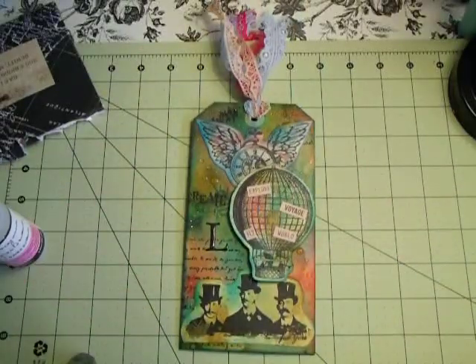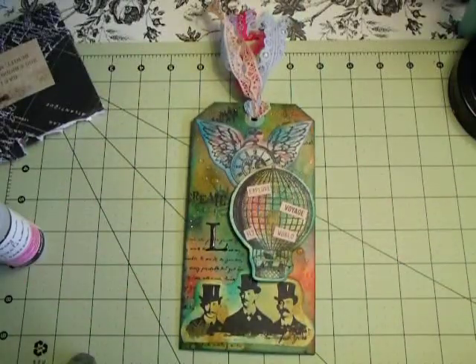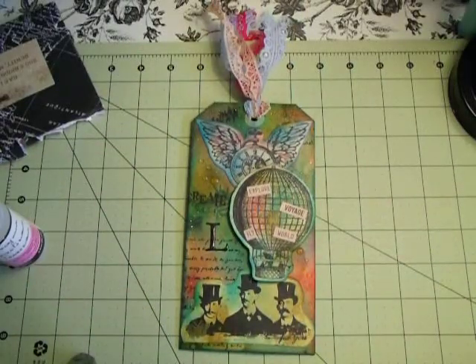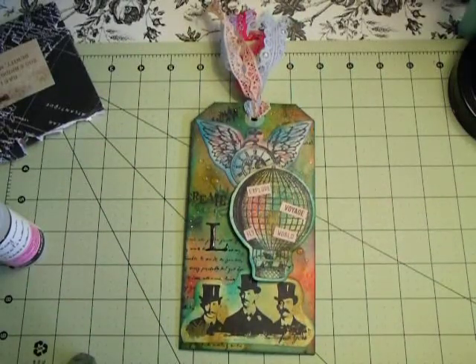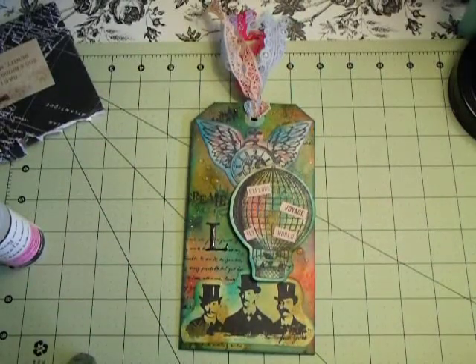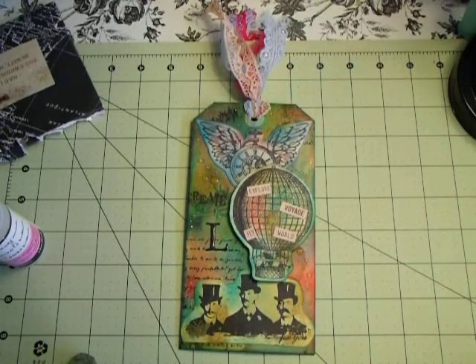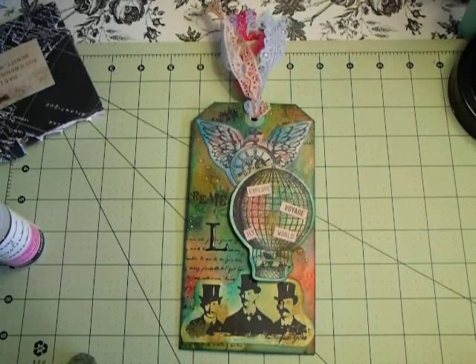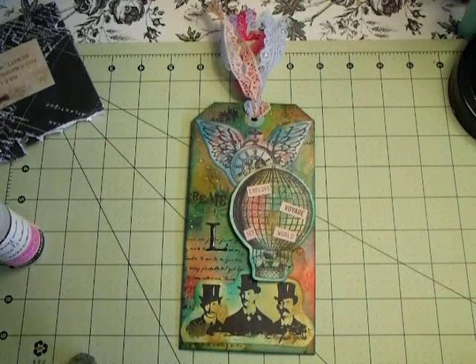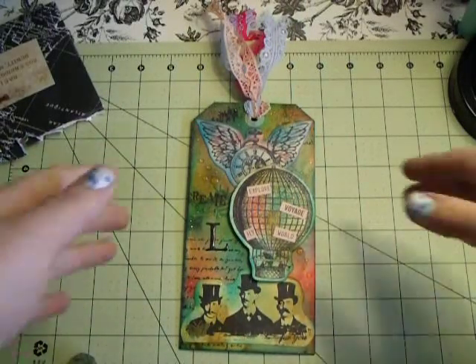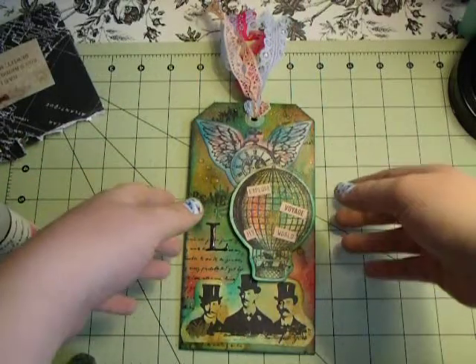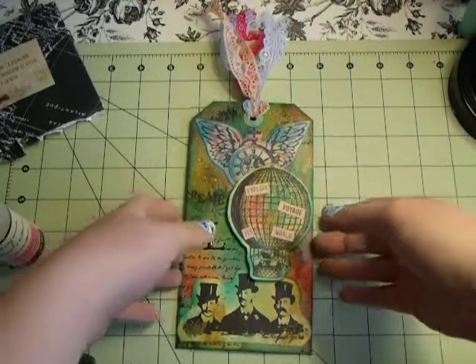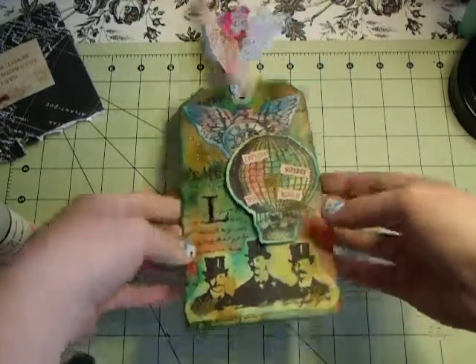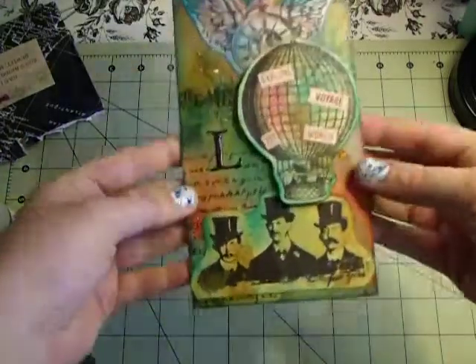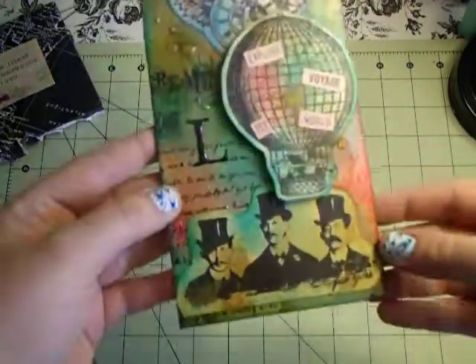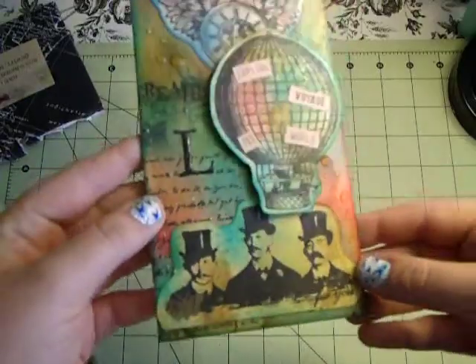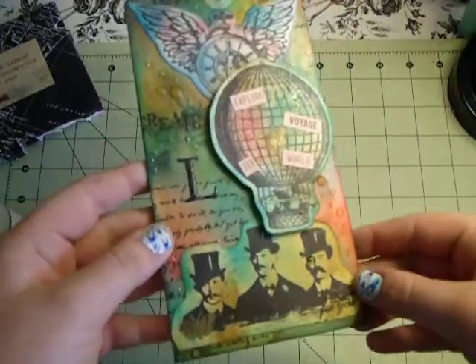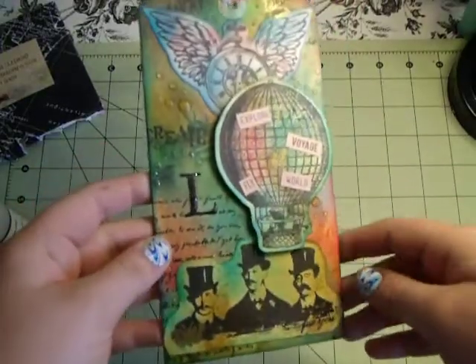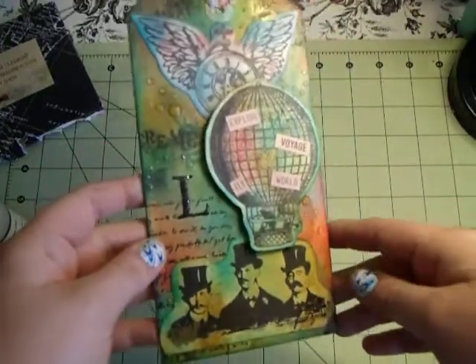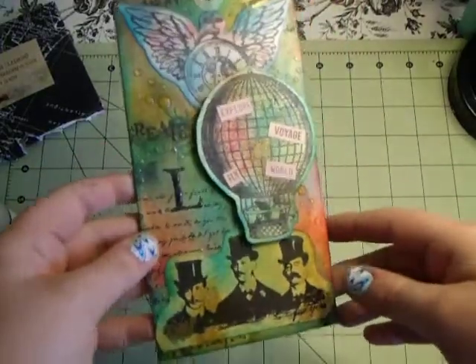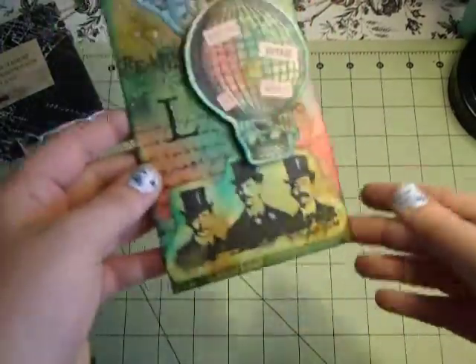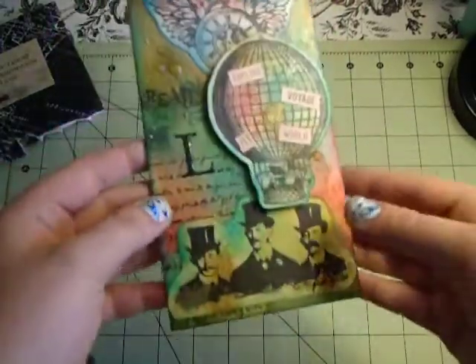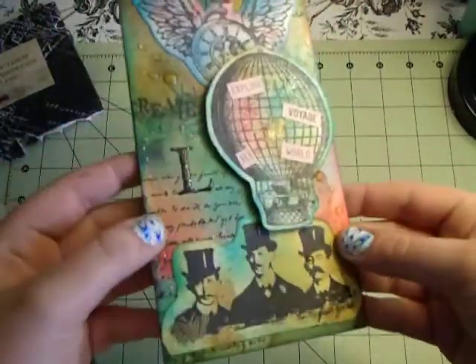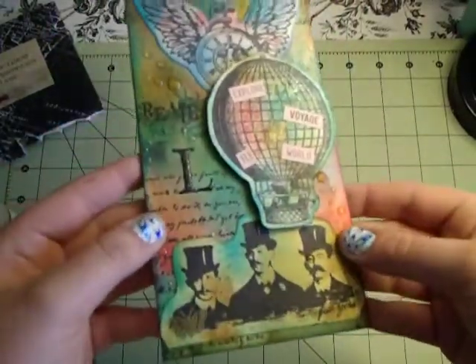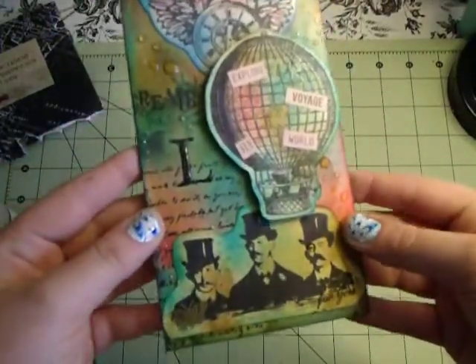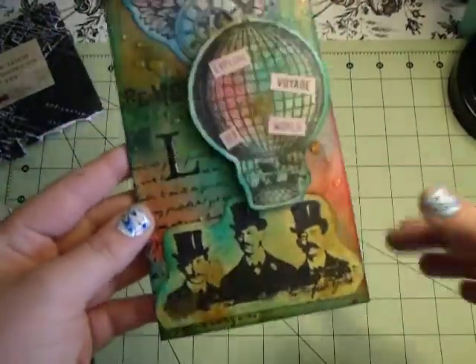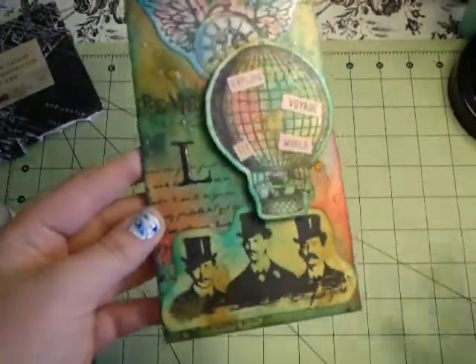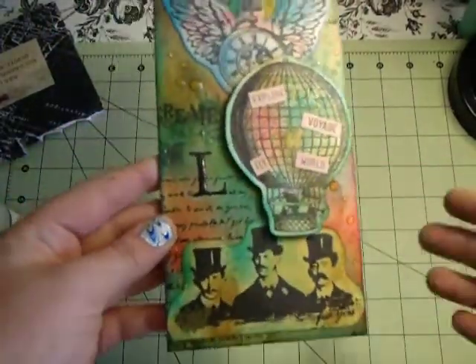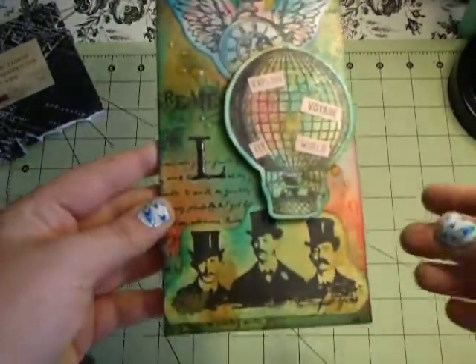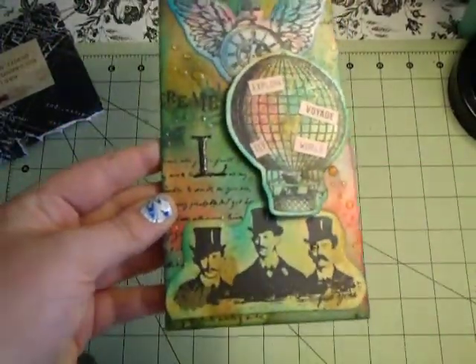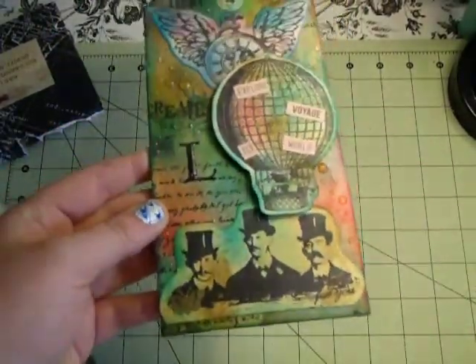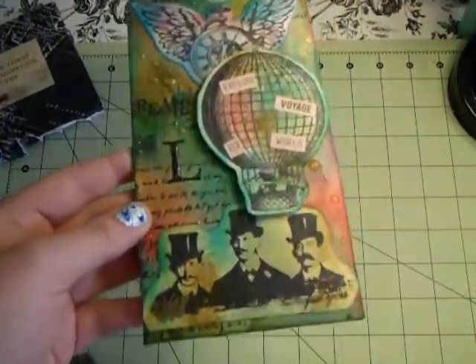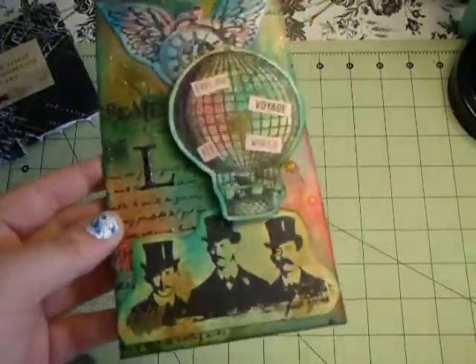But again, this swap was for the steampunk tag, and my partner was Lindsey, so I'm just going to jump in on how I've done everything.